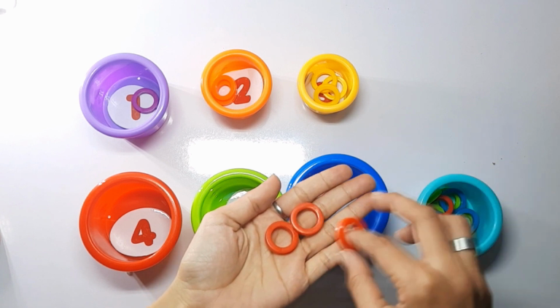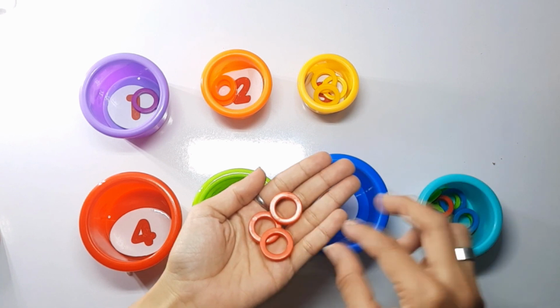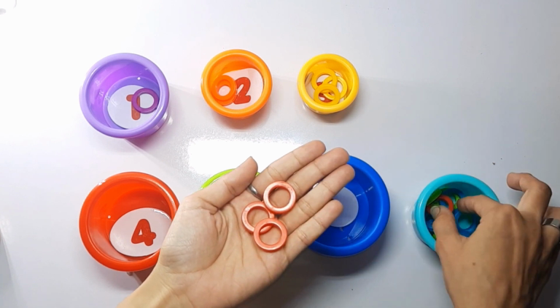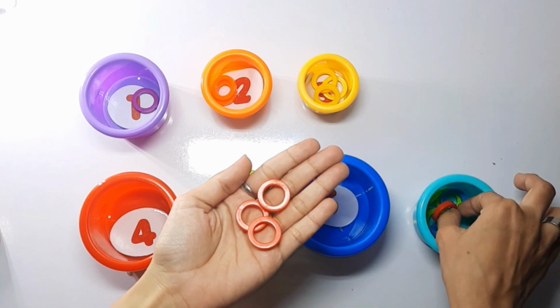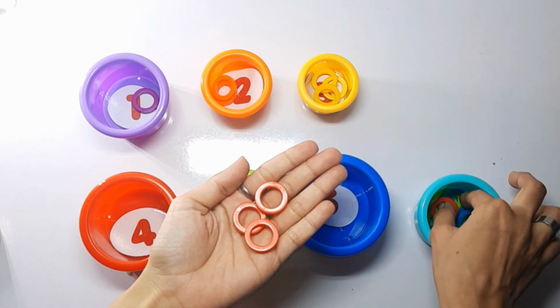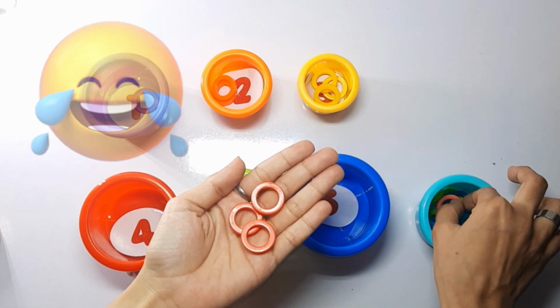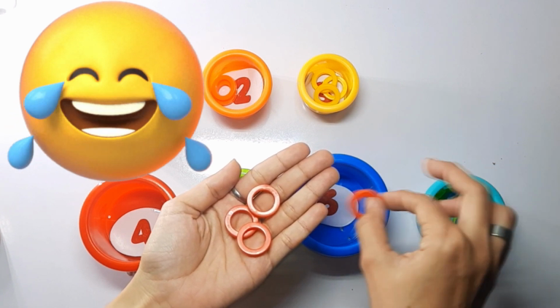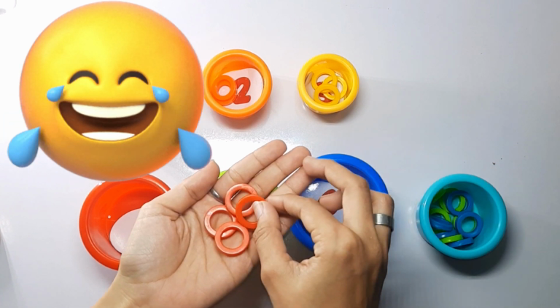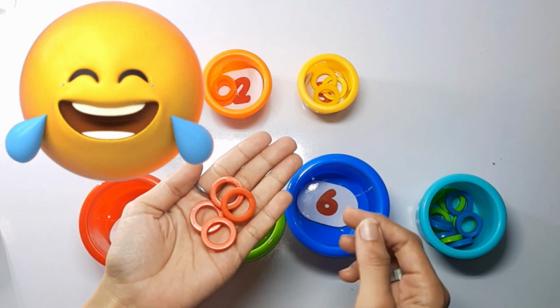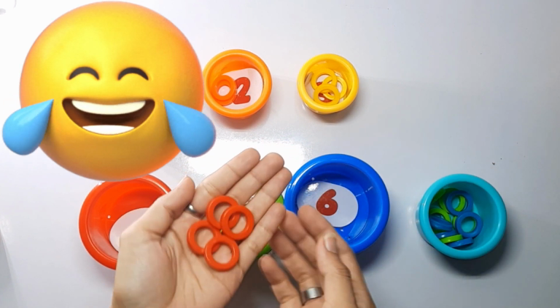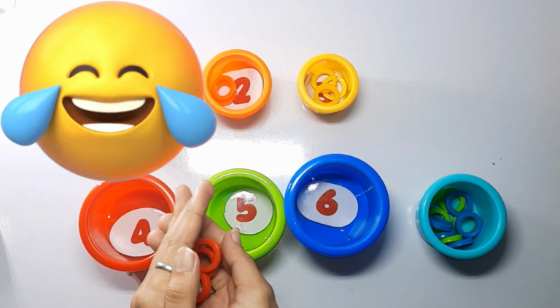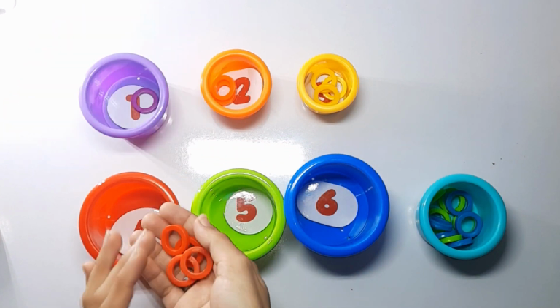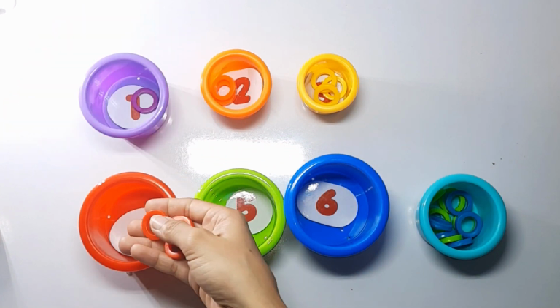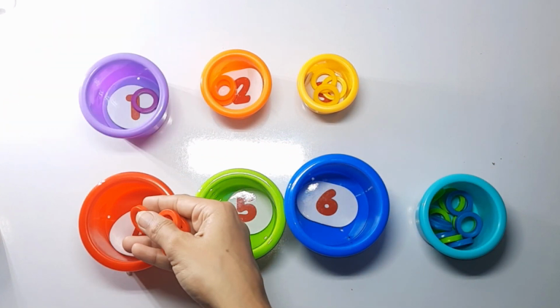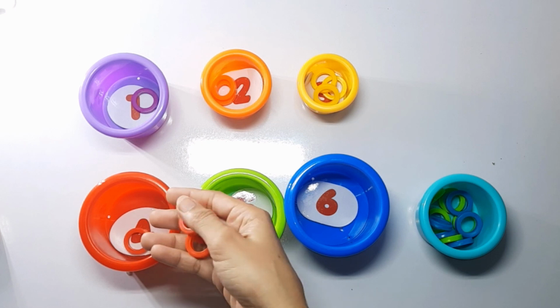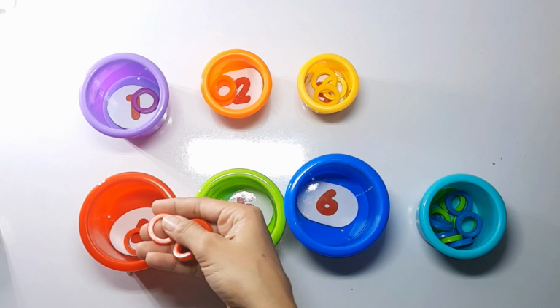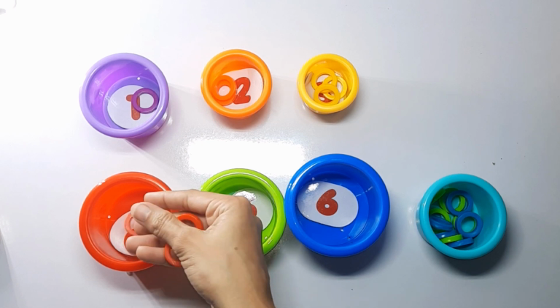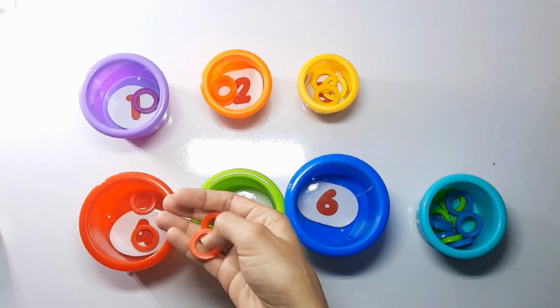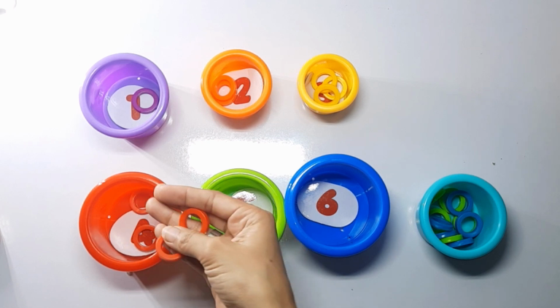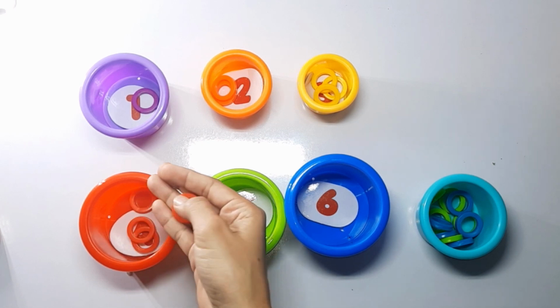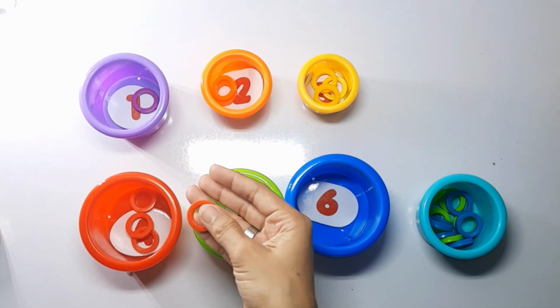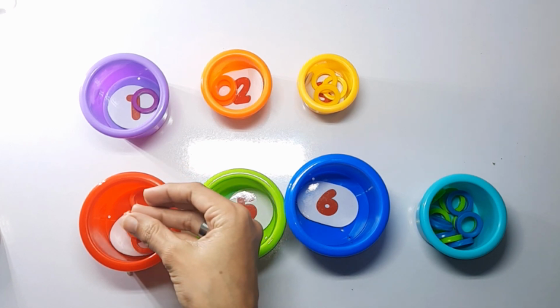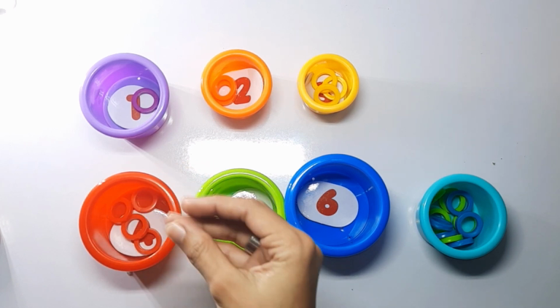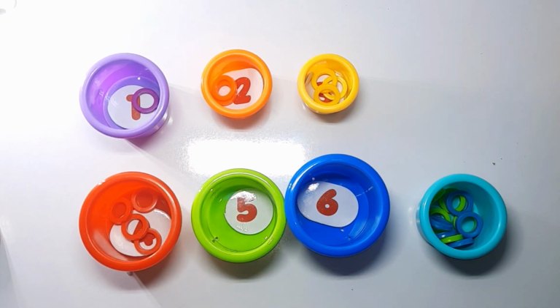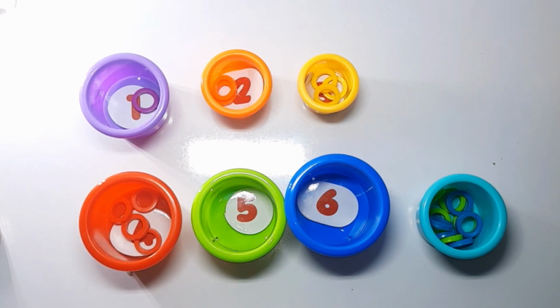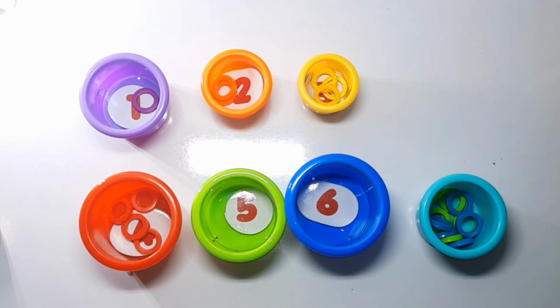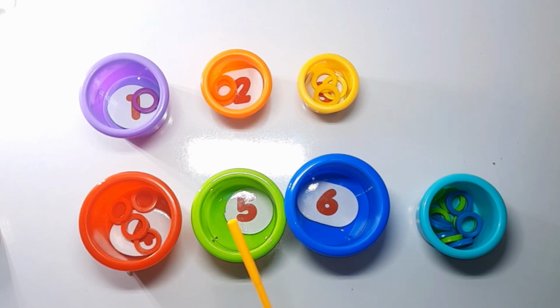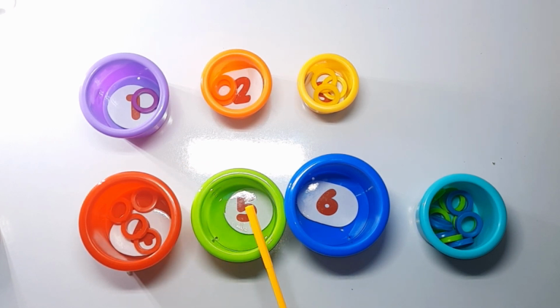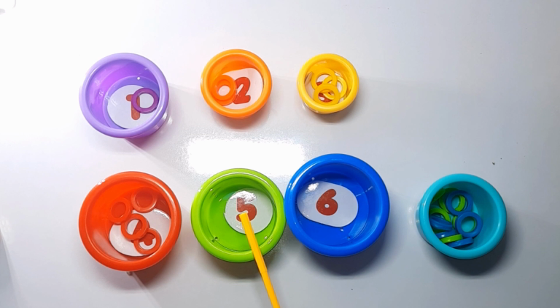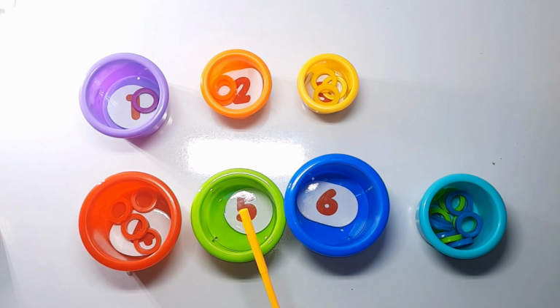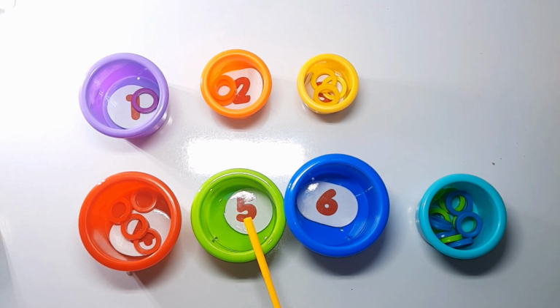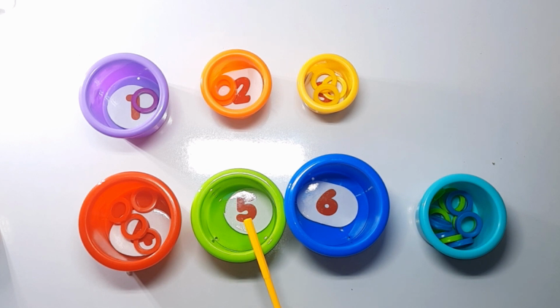A red ball has number four: one, two, three, four. Four red rings. A green ball has number five.